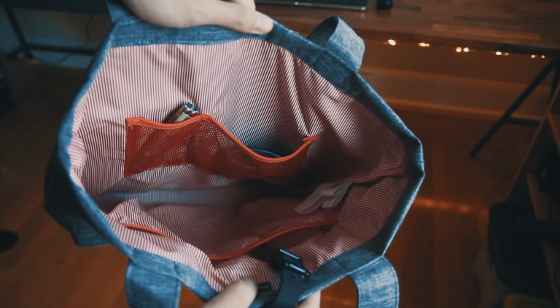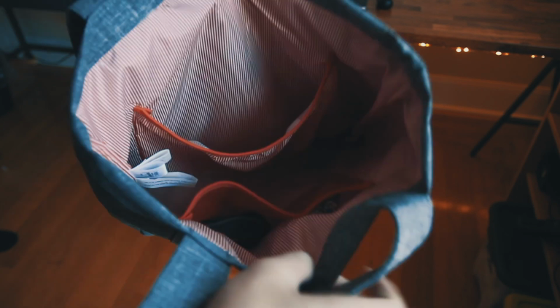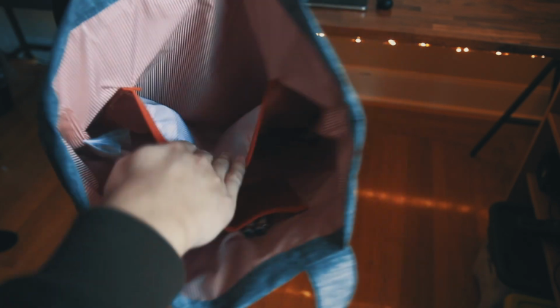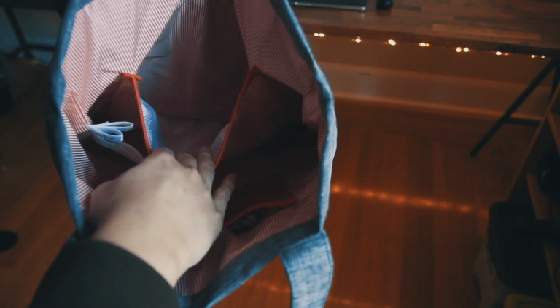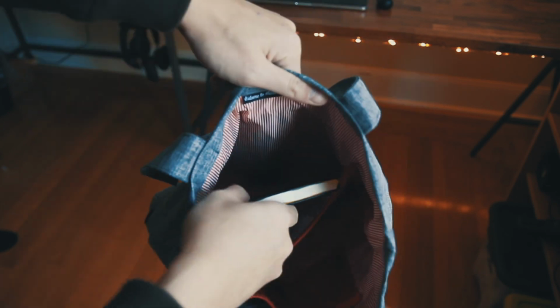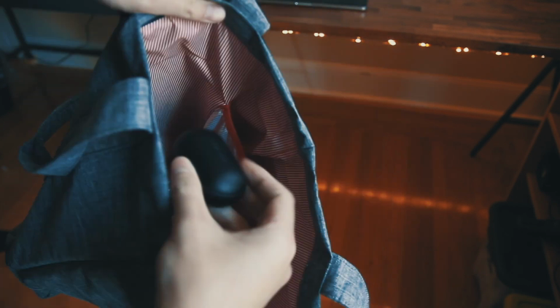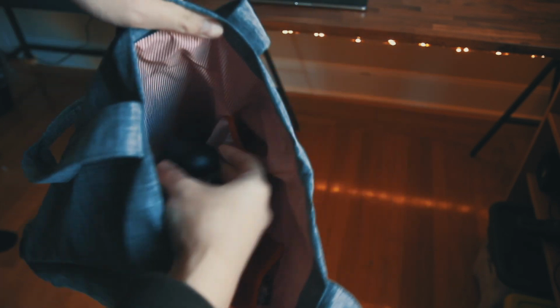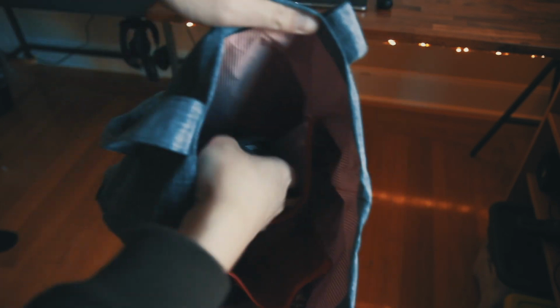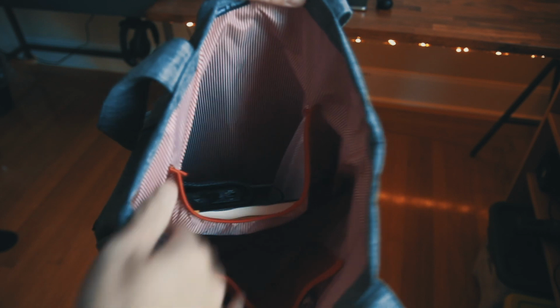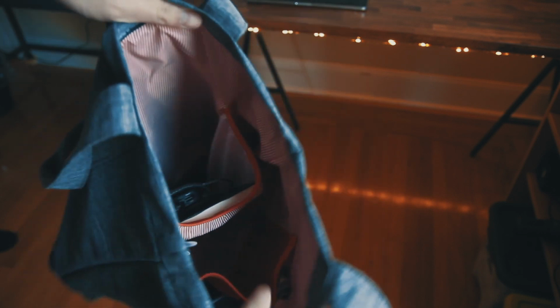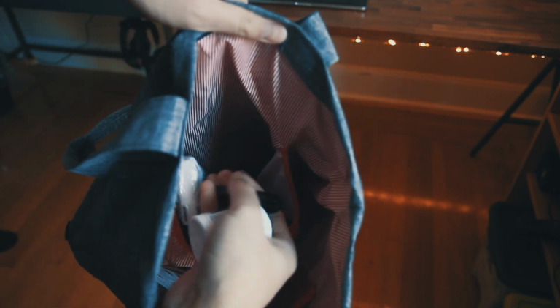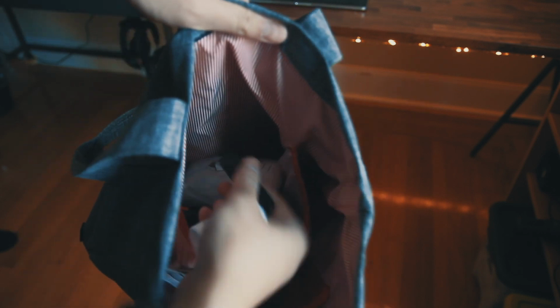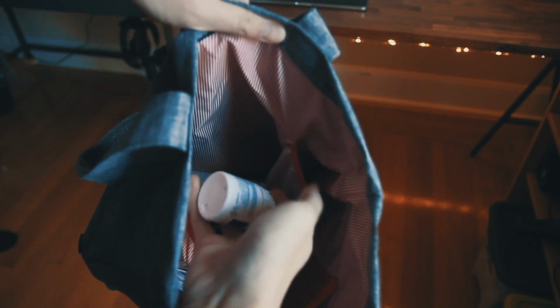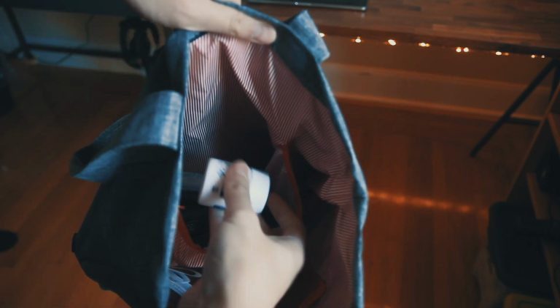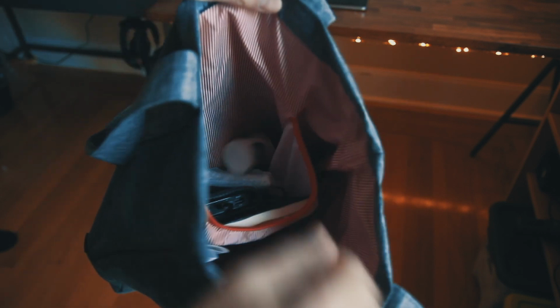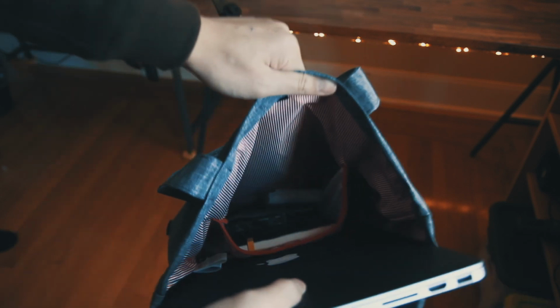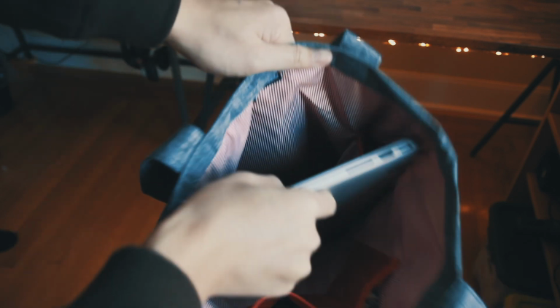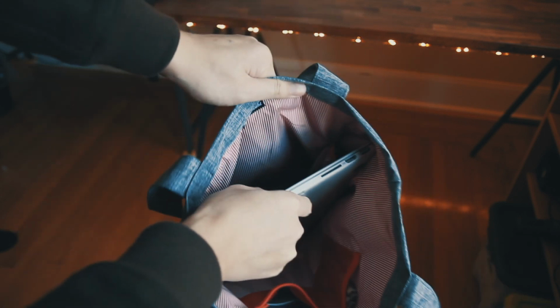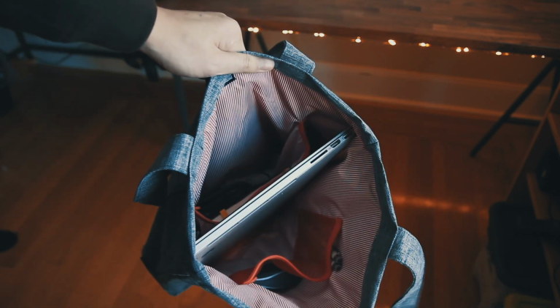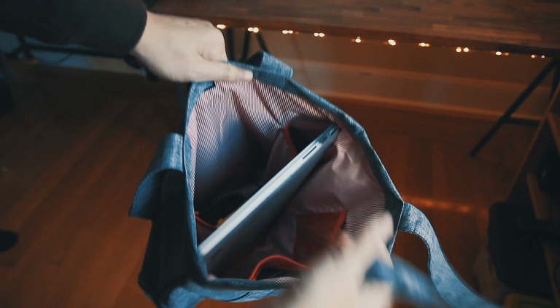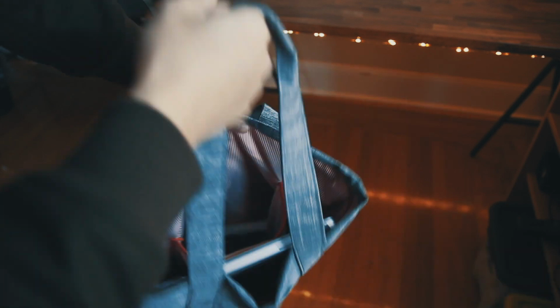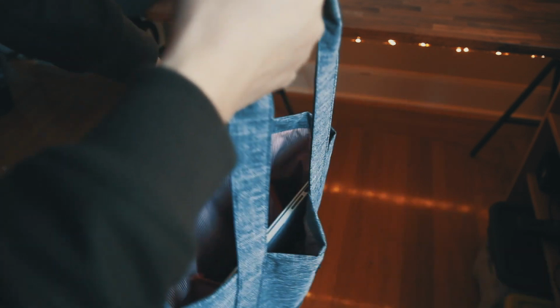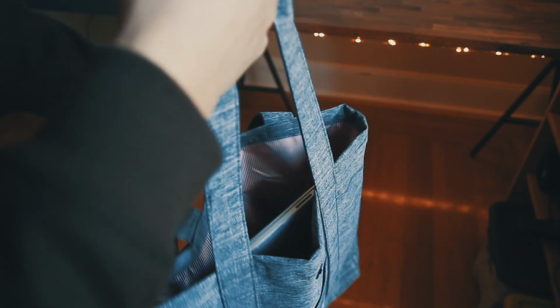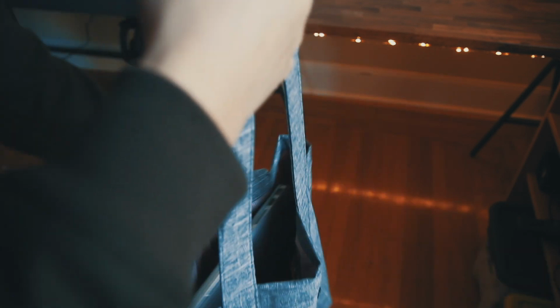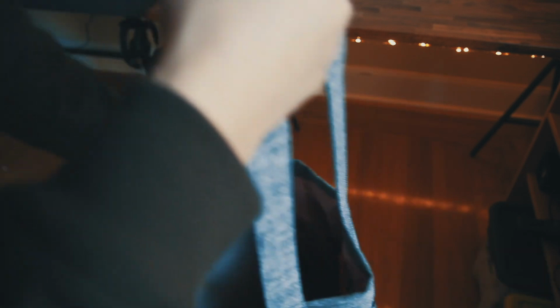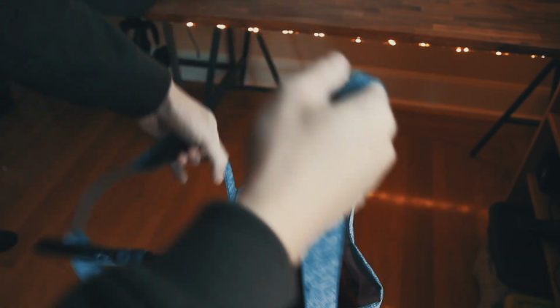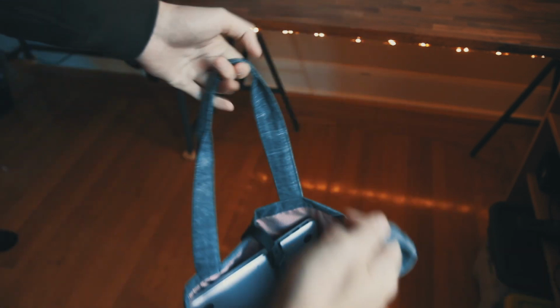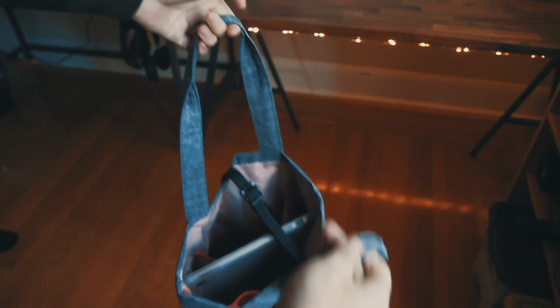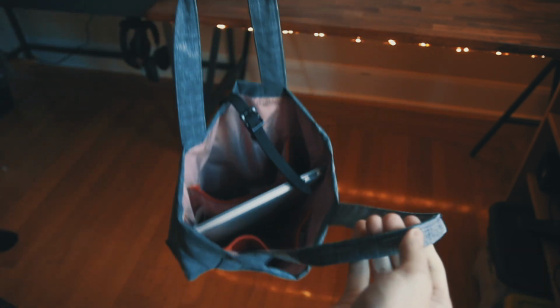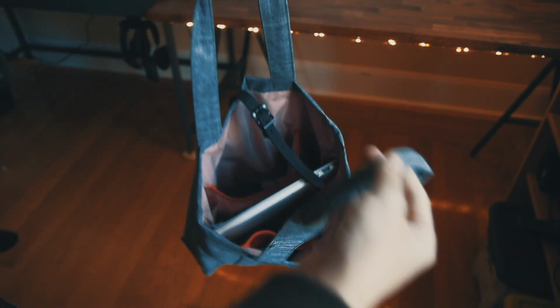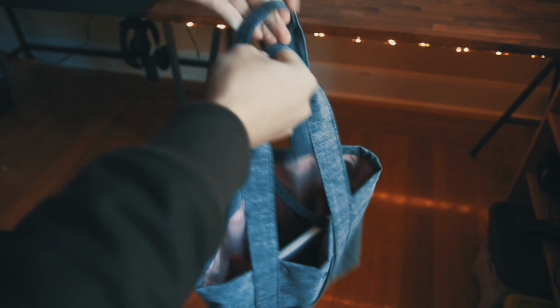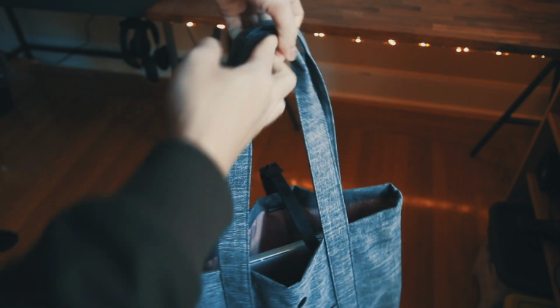On the other side, there is a much bigger pocket where I put my notebook, earbuds, external battery, and other little things. My 15-inch MacBook Pro also fits nicely in the bag. However, due to the lack of cushioning on the sides, I do recommend using a laptop sleeve or case for protection.